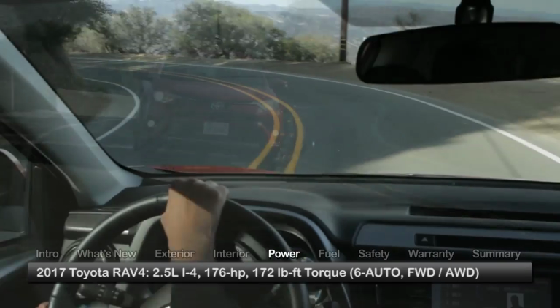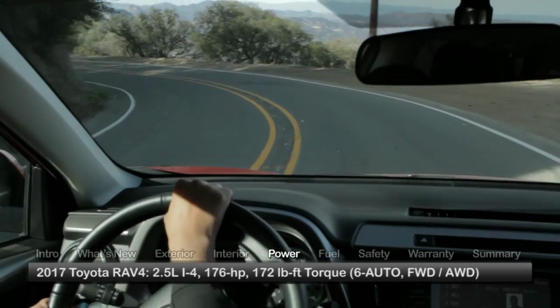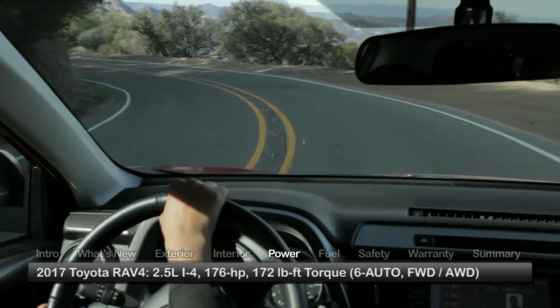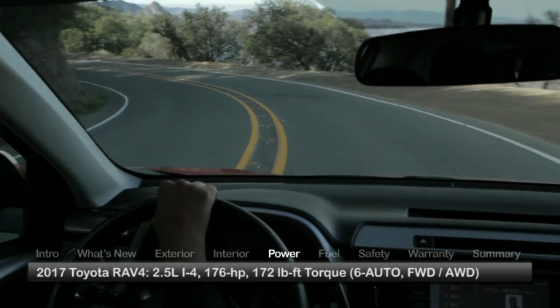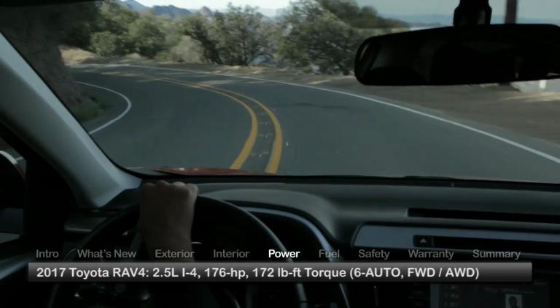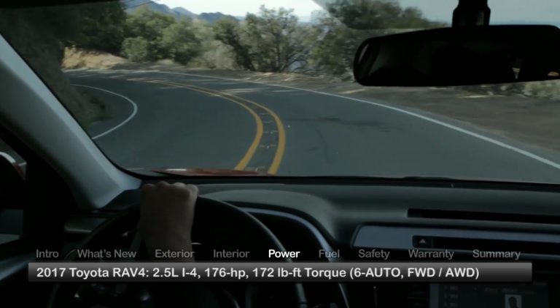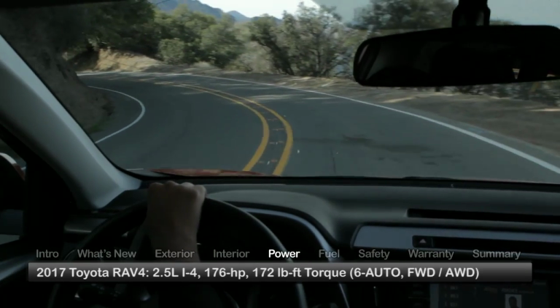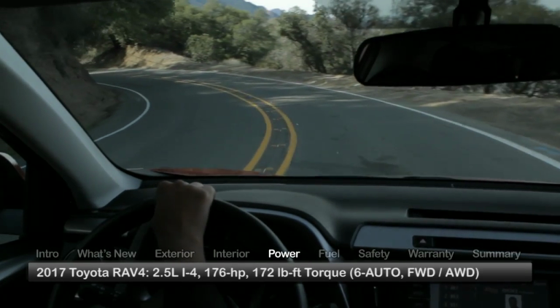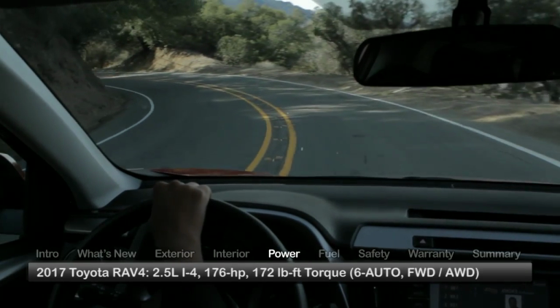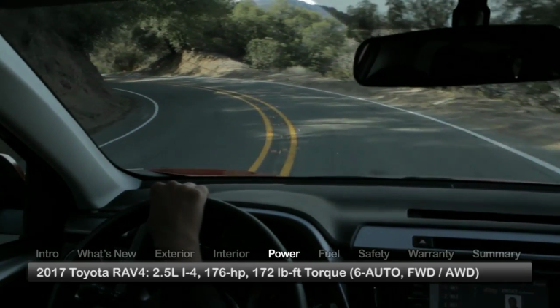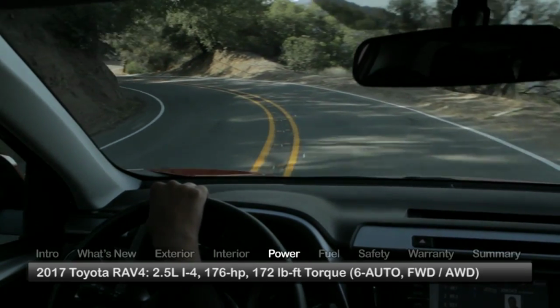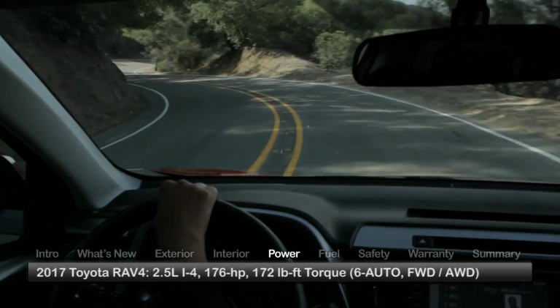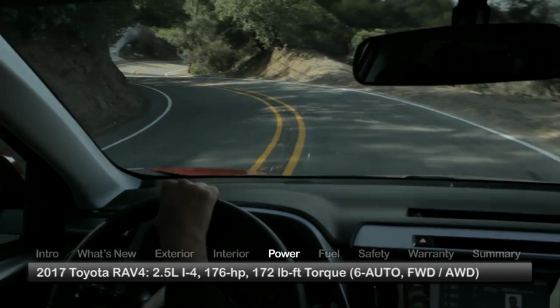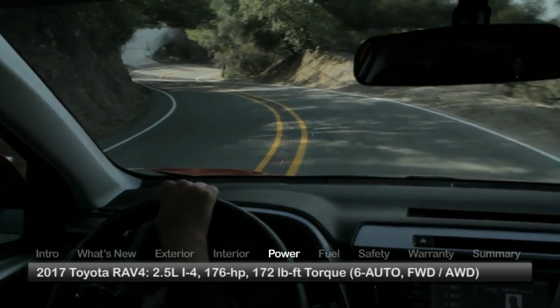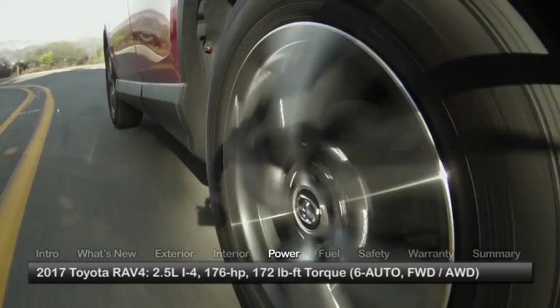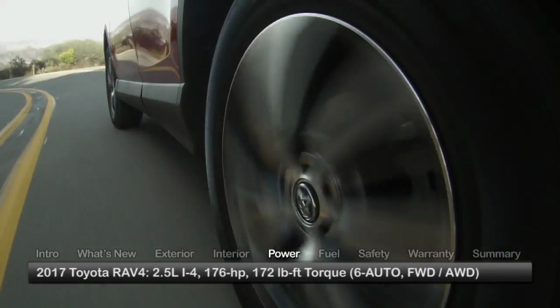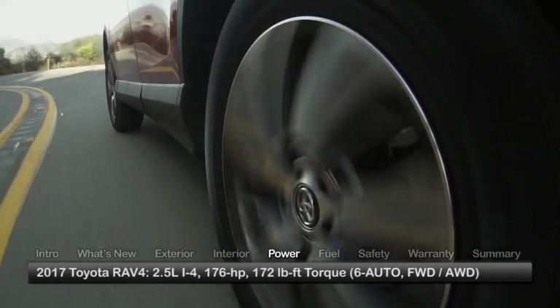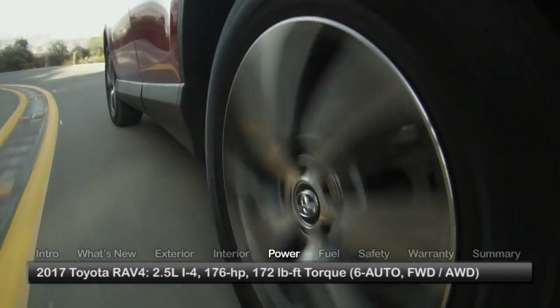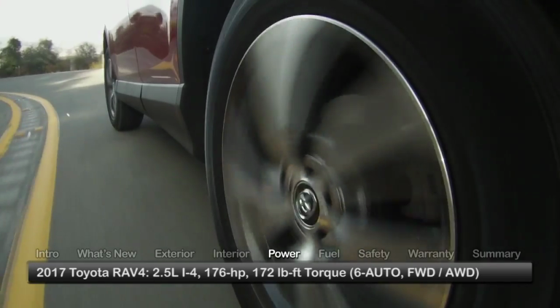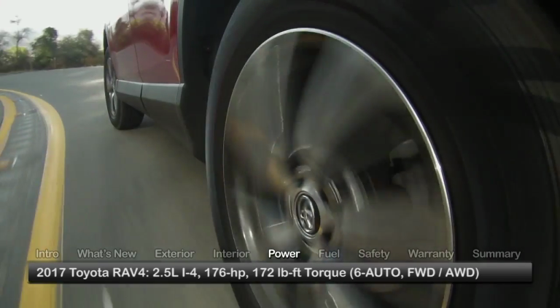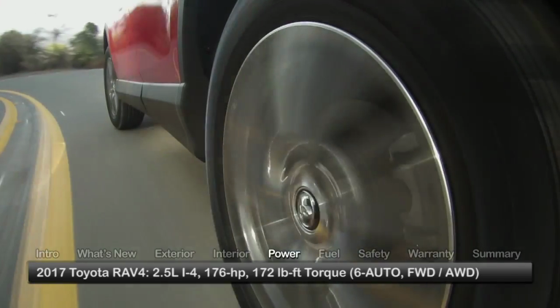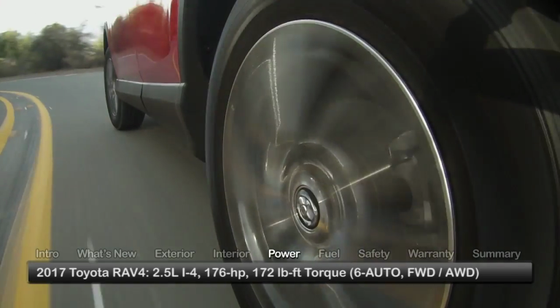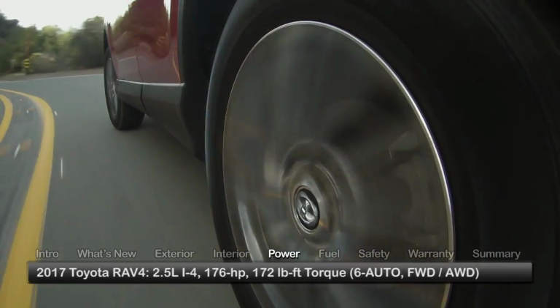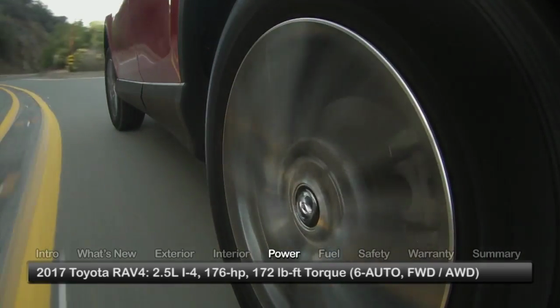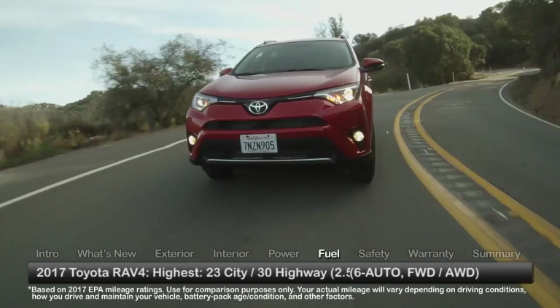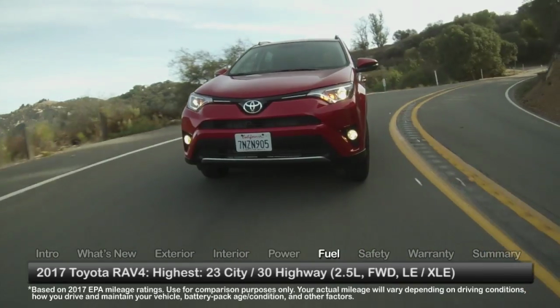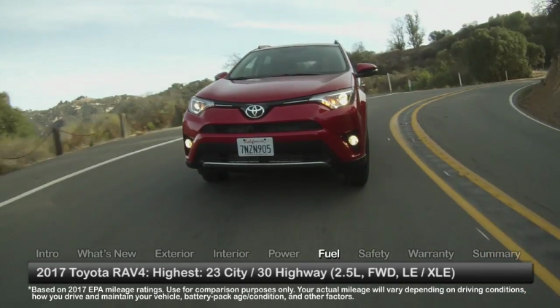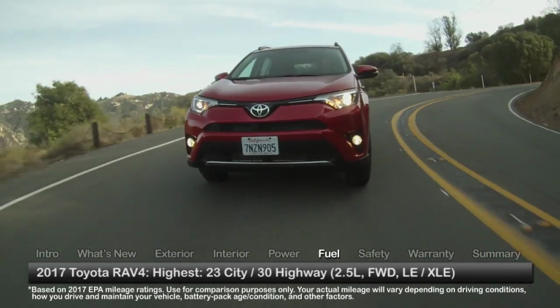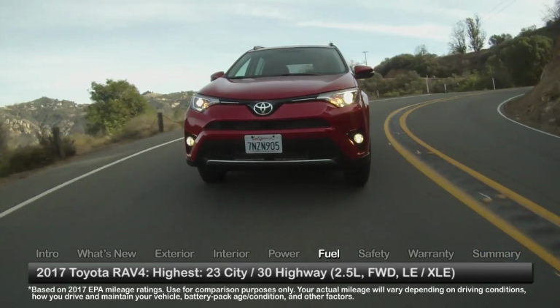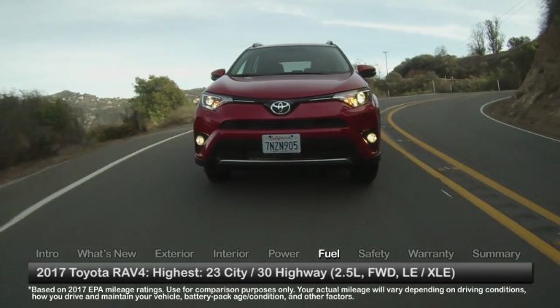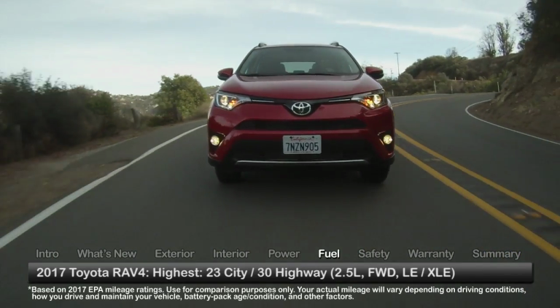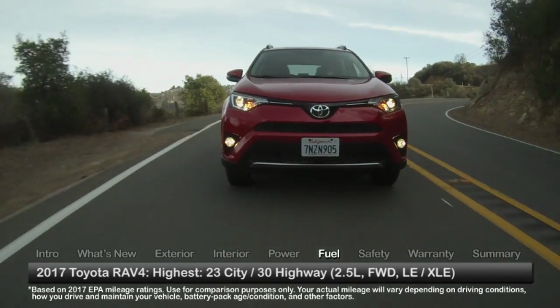The RAV4 employs a 2.5-liter inline four-cylinder engine, sending 176 horsepower through a six-speed automatic transmission to the front wheels or available all-wheel drive. Here are the highest and lowest estimates for fuel economy.